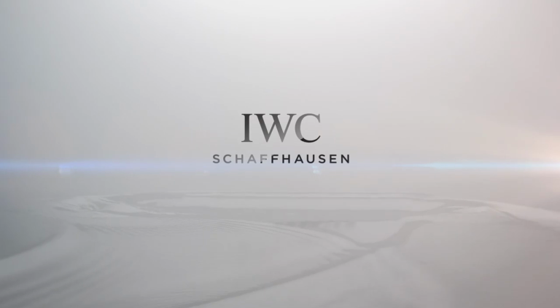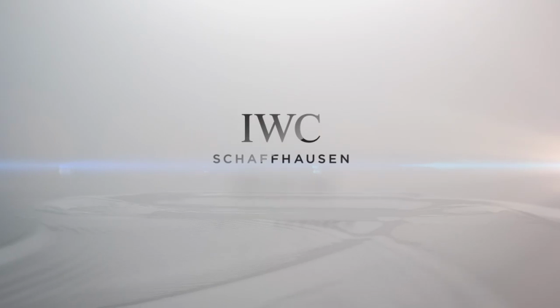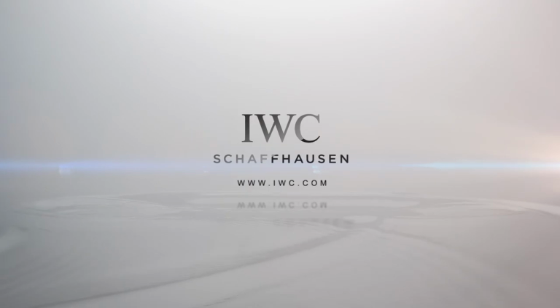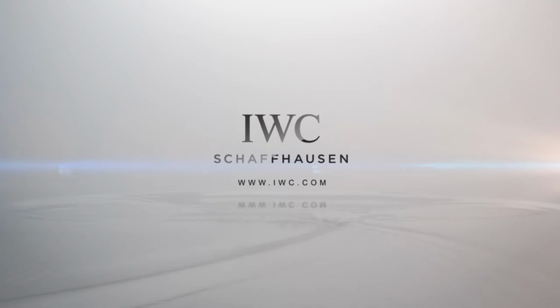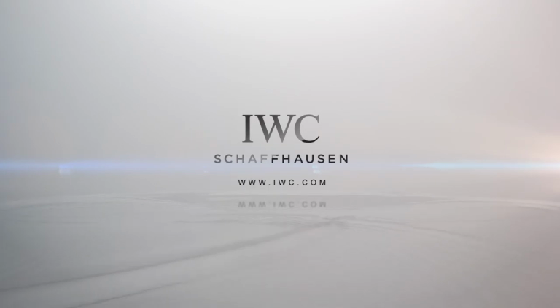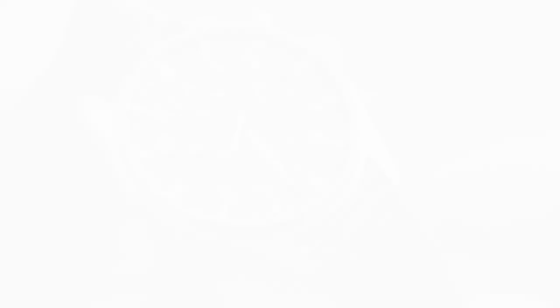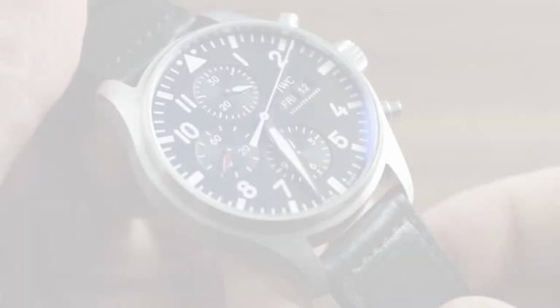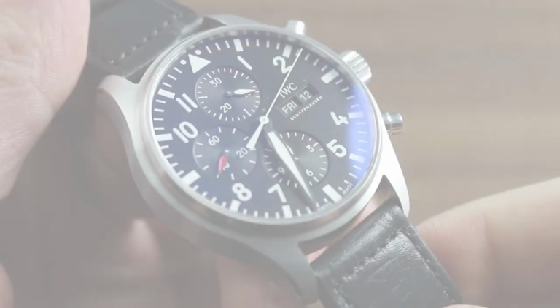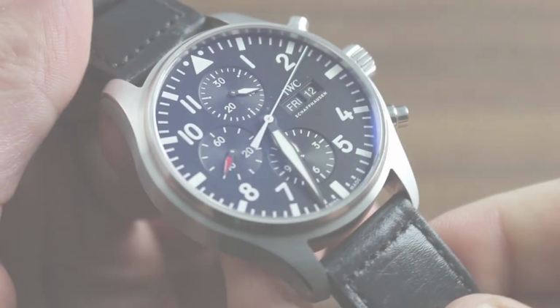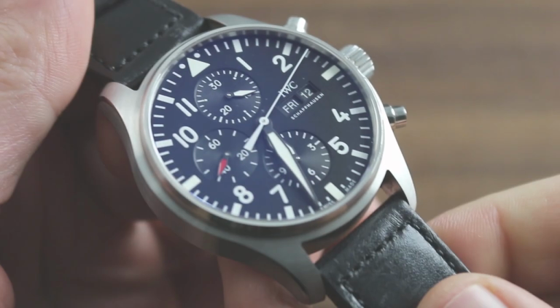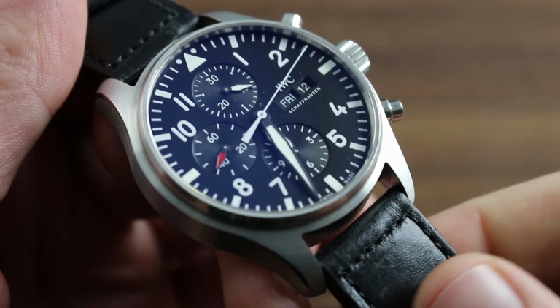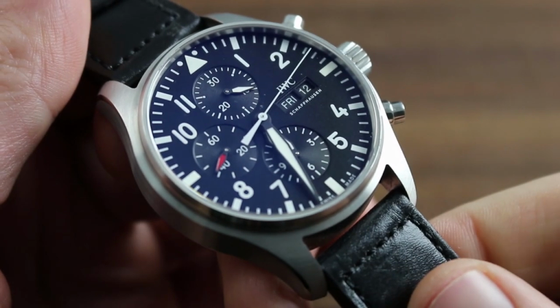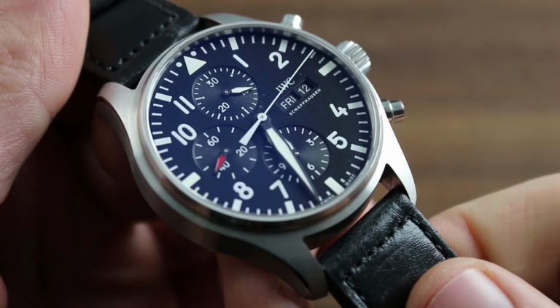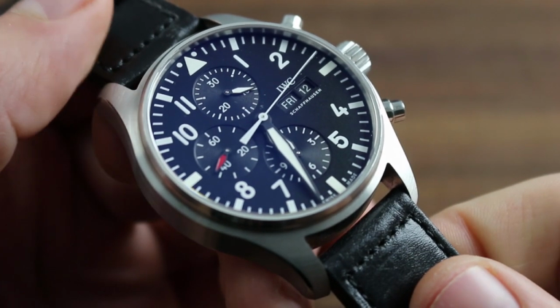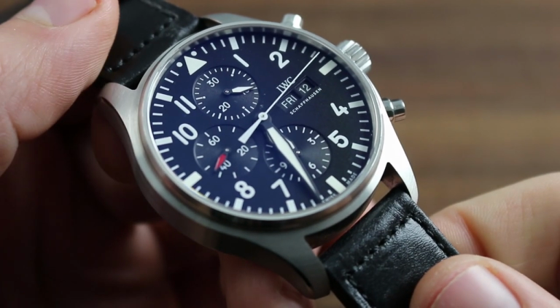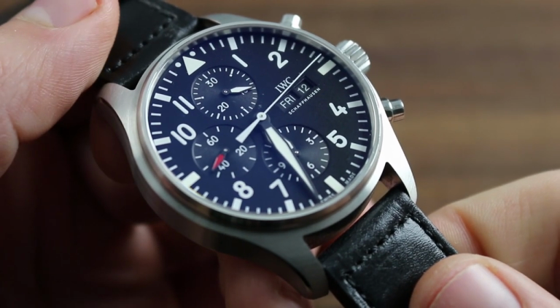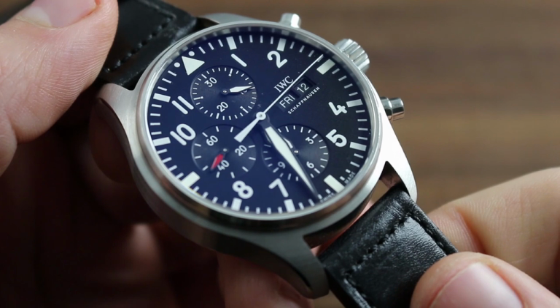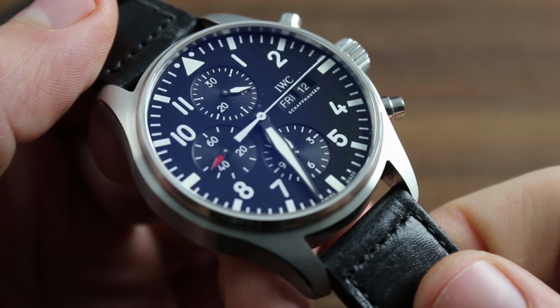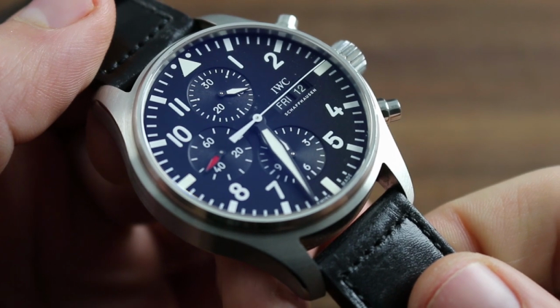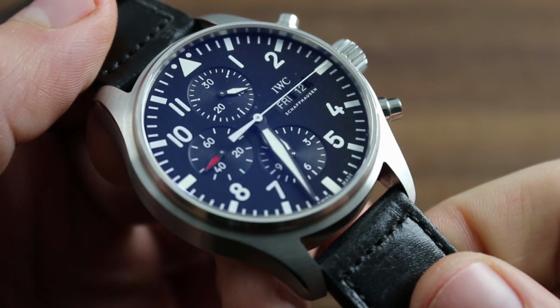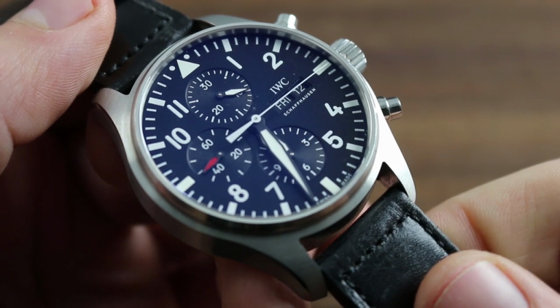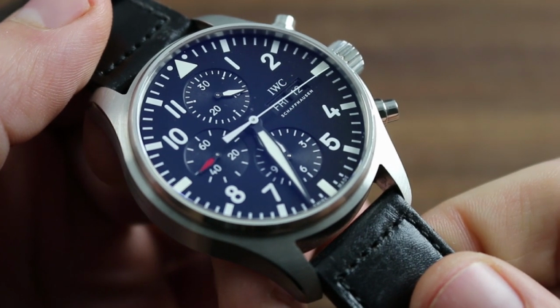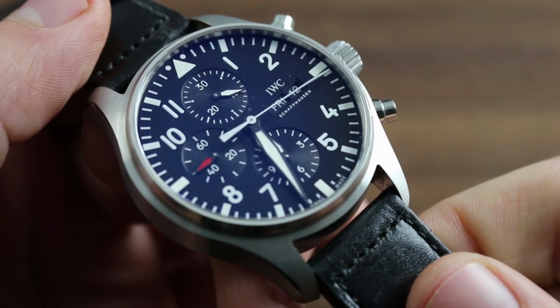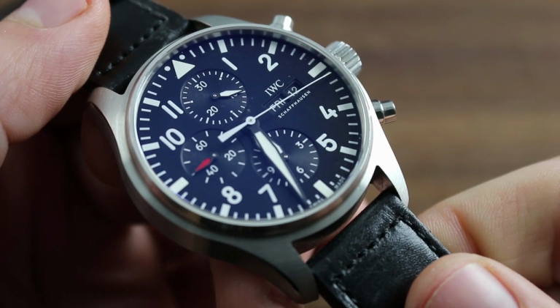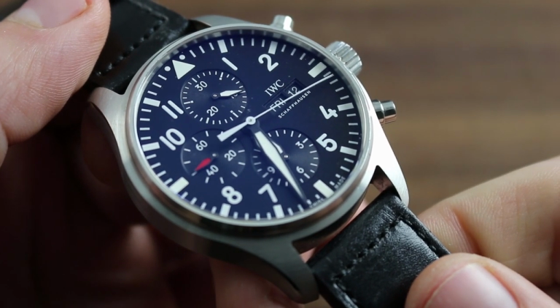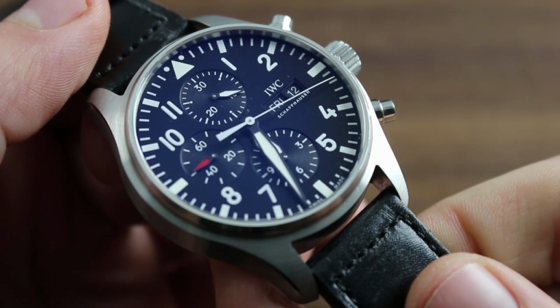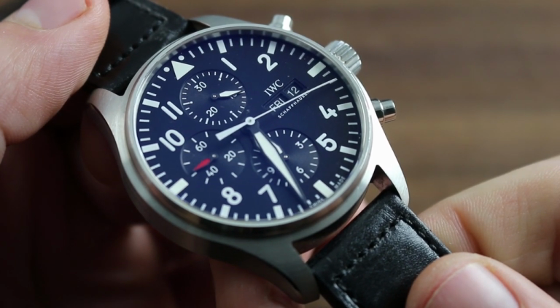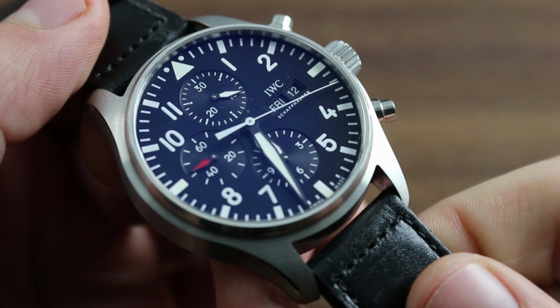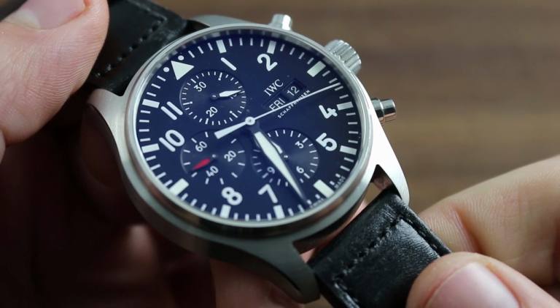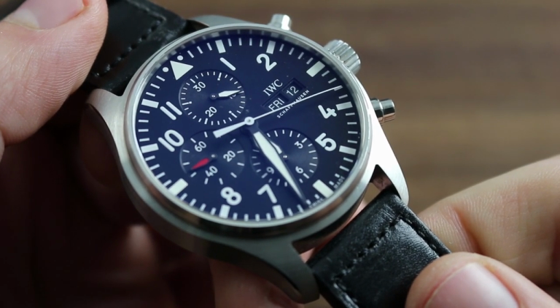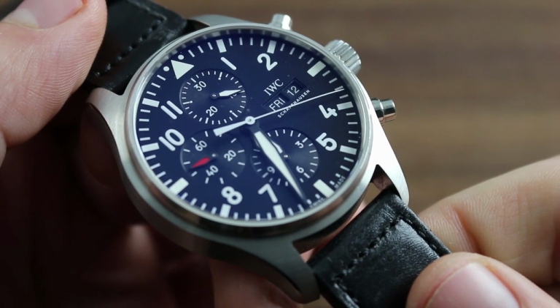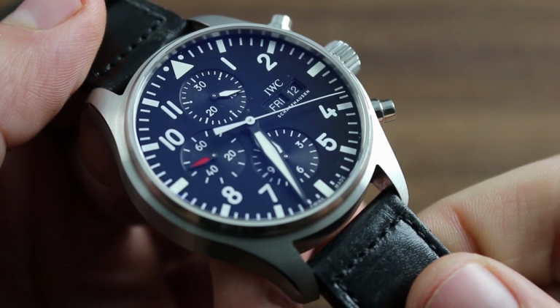Greetings, I'm Tim of Govberg and welcome to the world of IWC. Today I'll be your guide to the IWC Pilot's Watch Chronograph reference 3777-09.